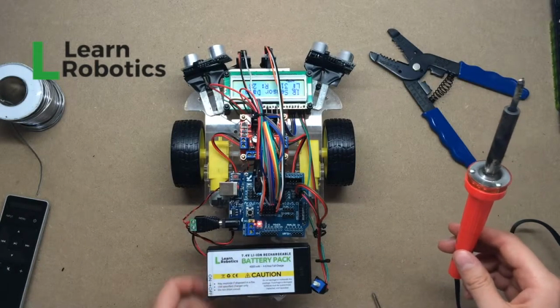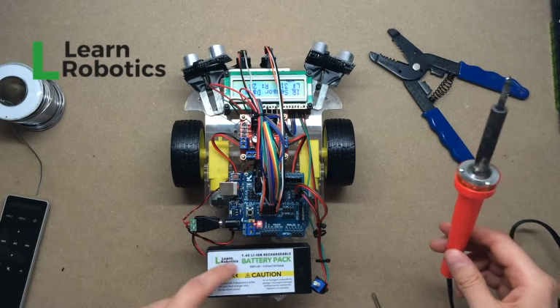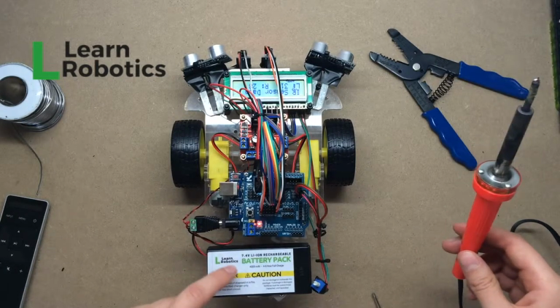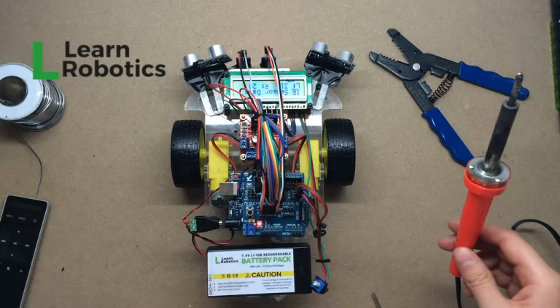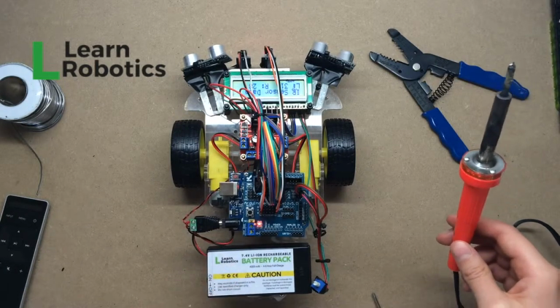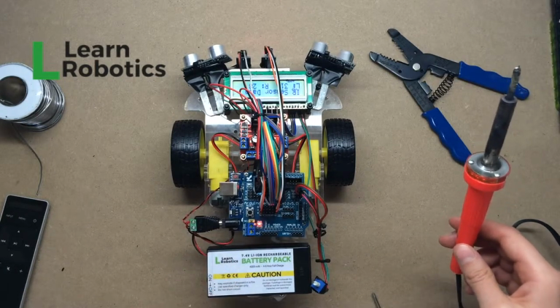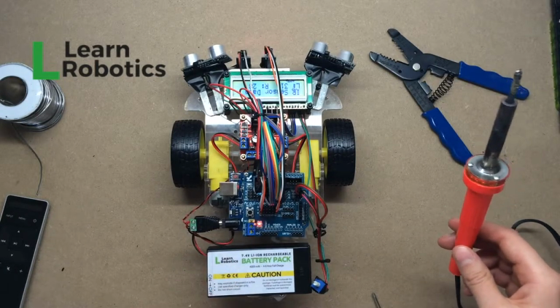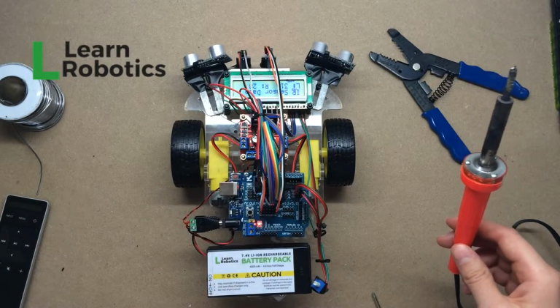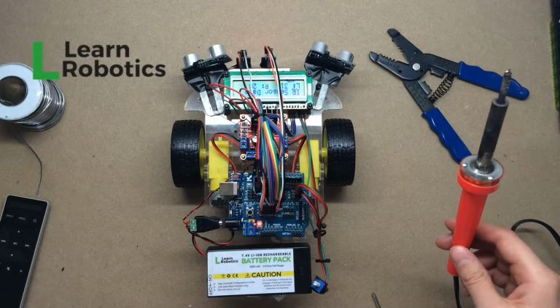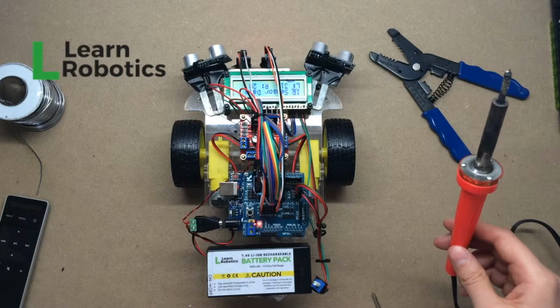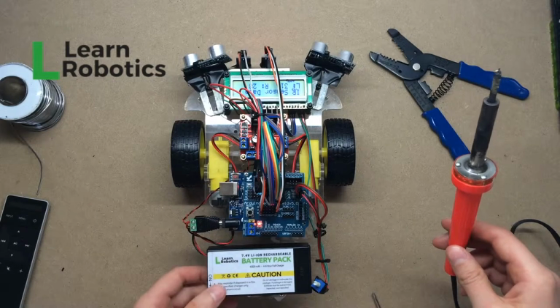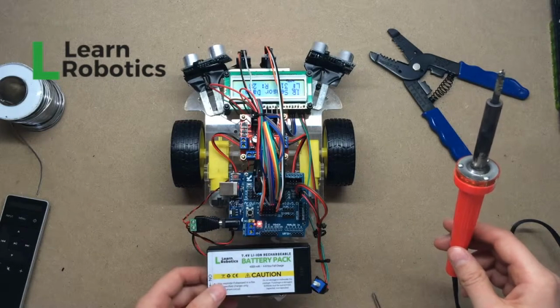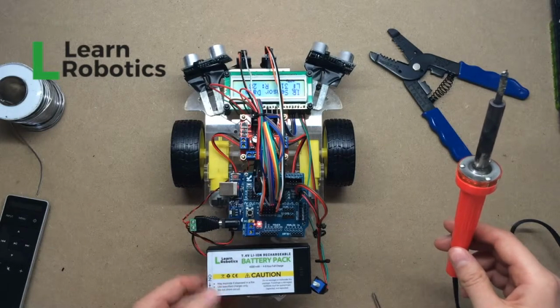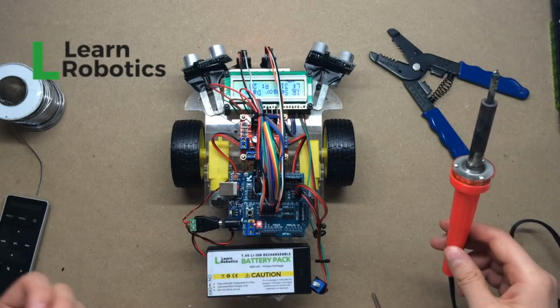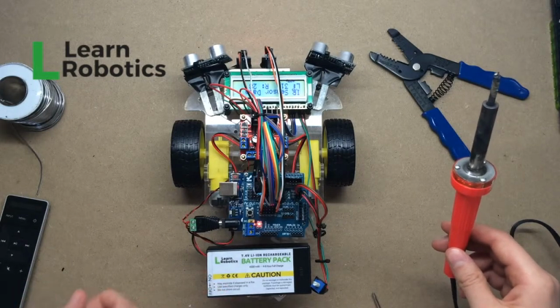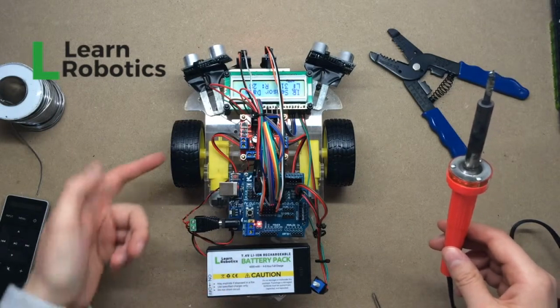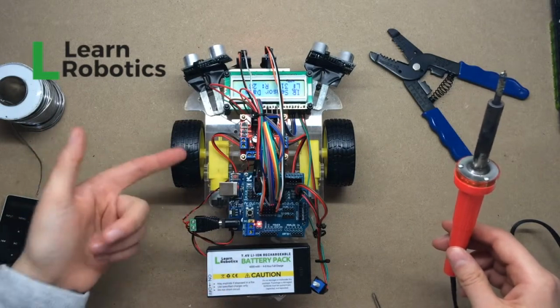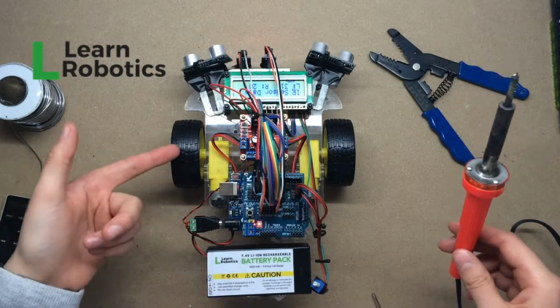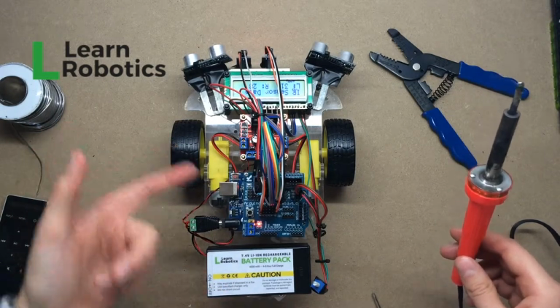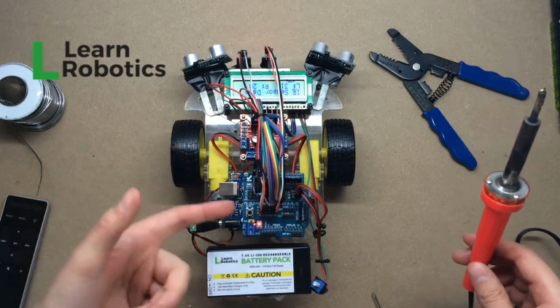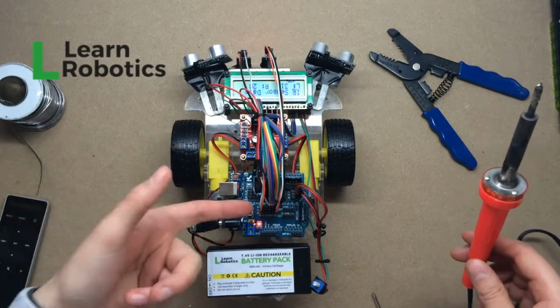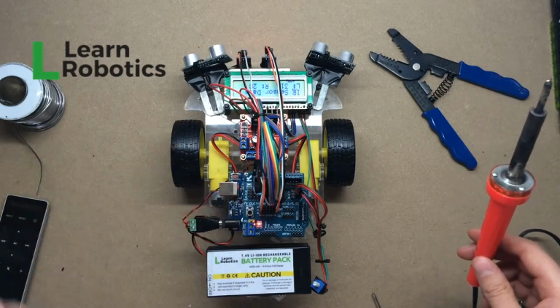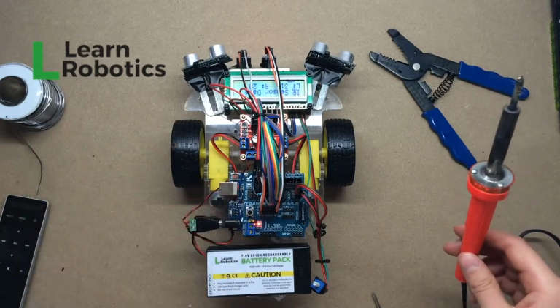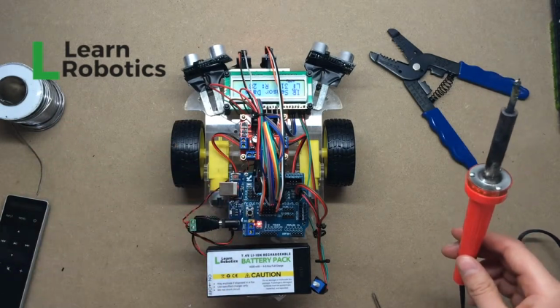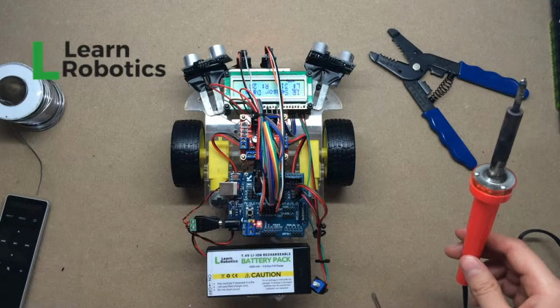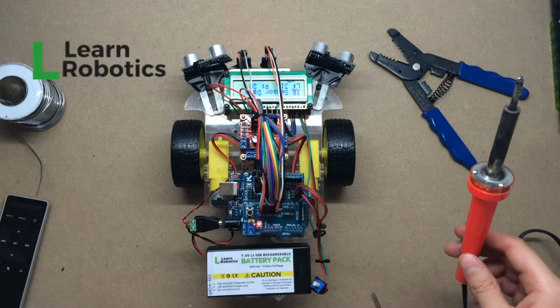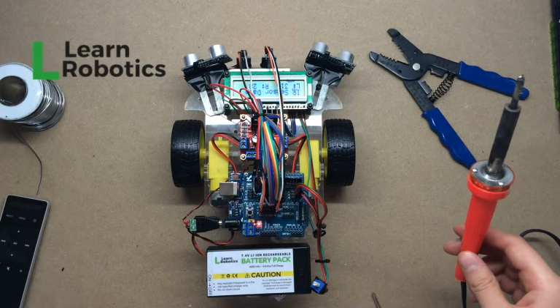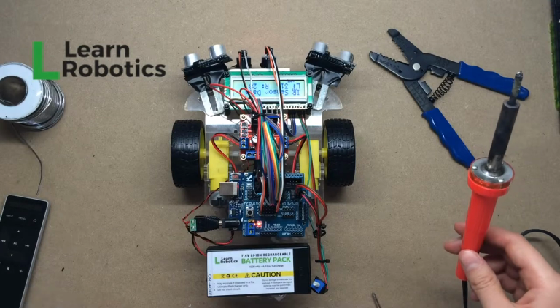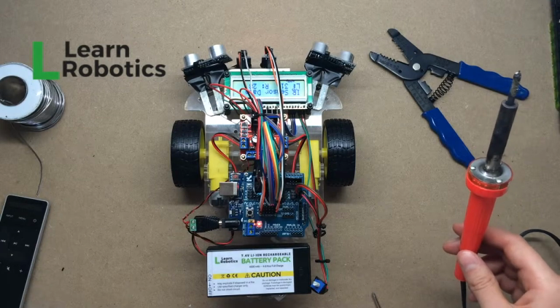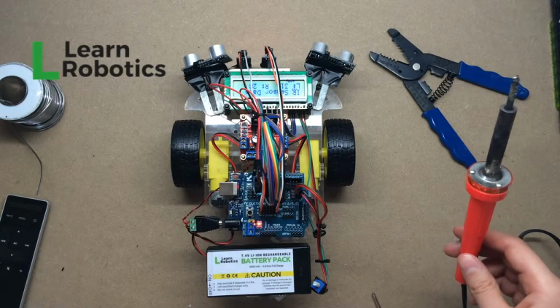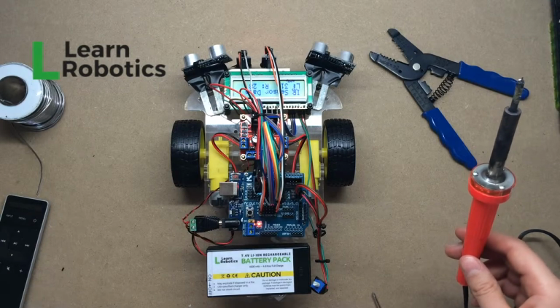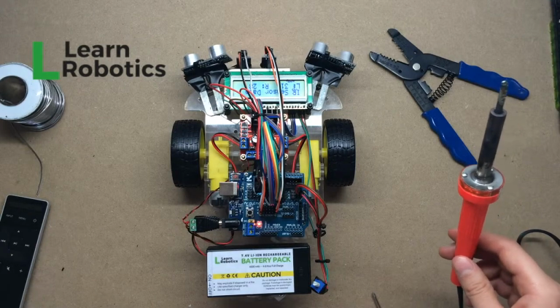Just make sure that you have your connections properly soldered. Make sure that you're doing positive to positive, ground to ground. You're not shorting out any cables and you should be all set with this project.